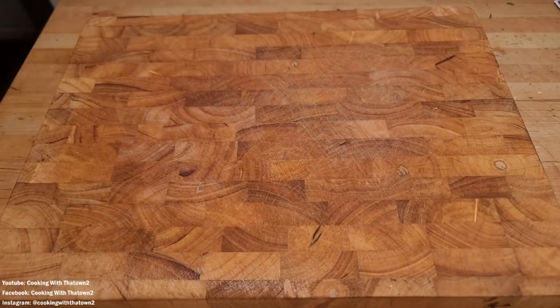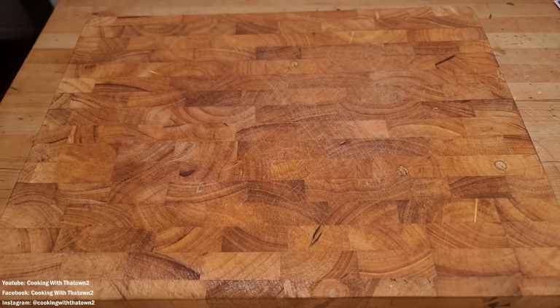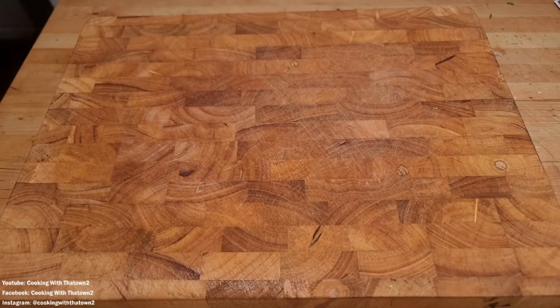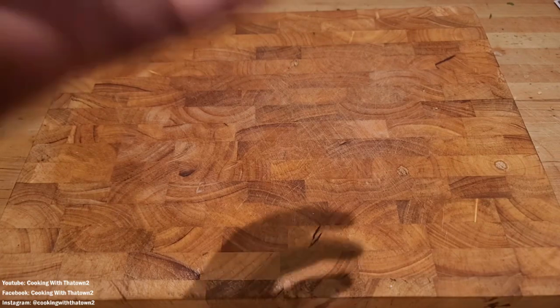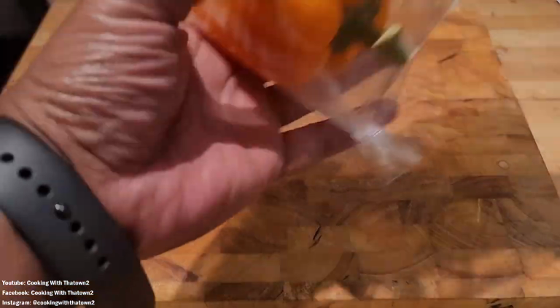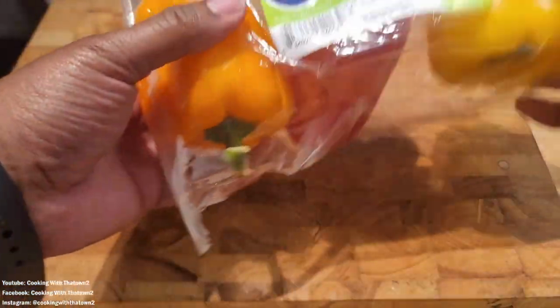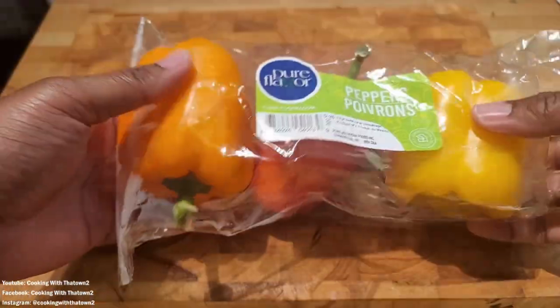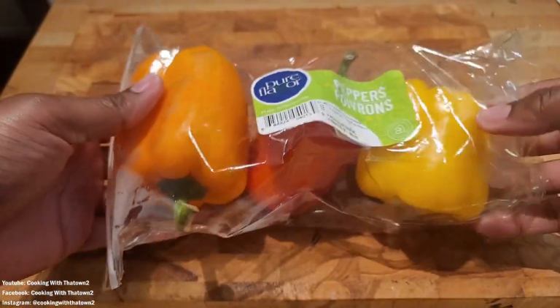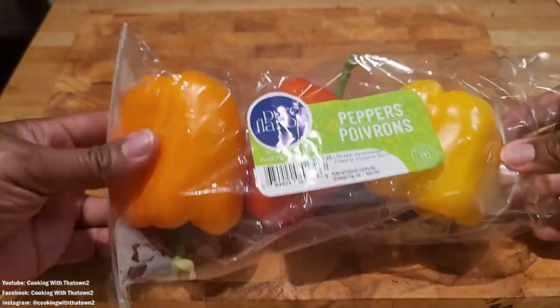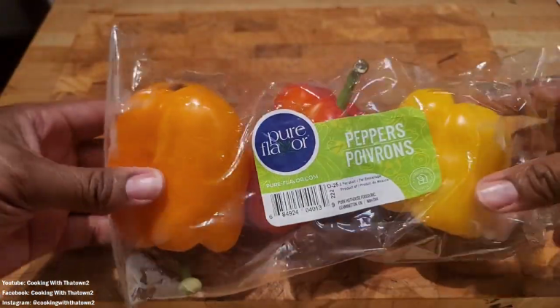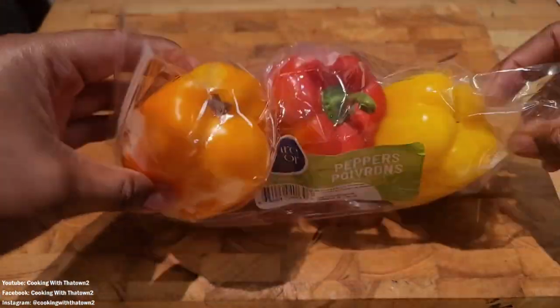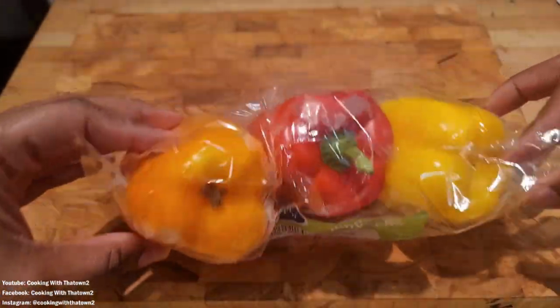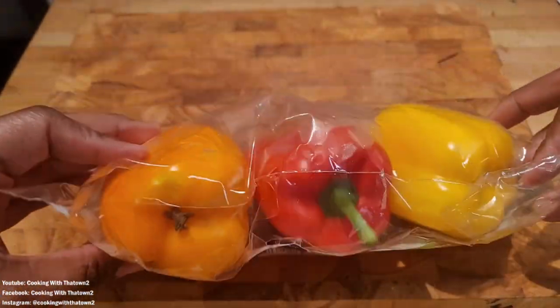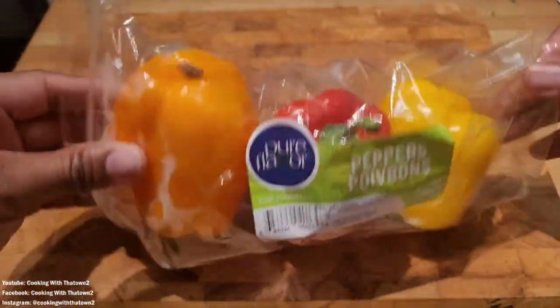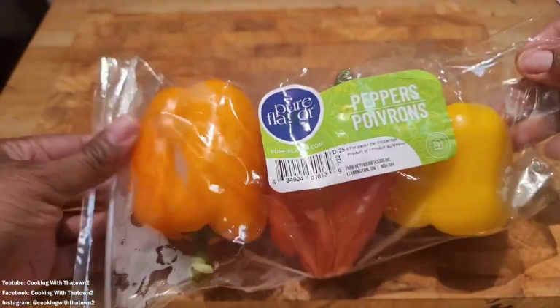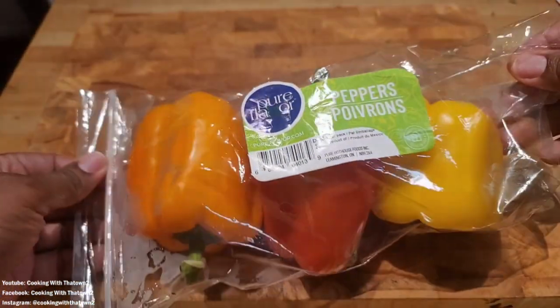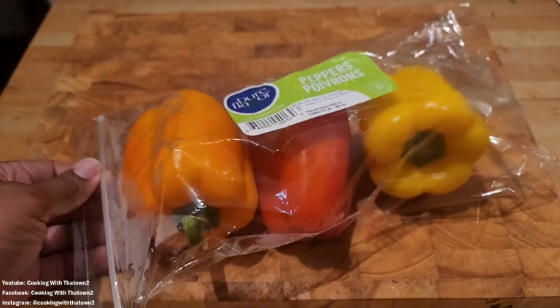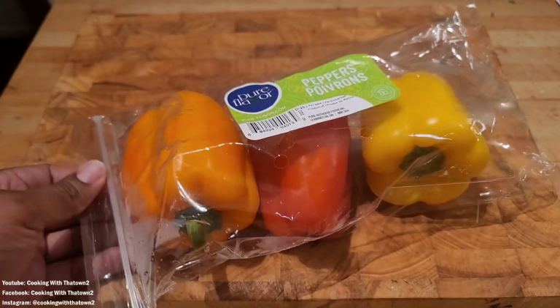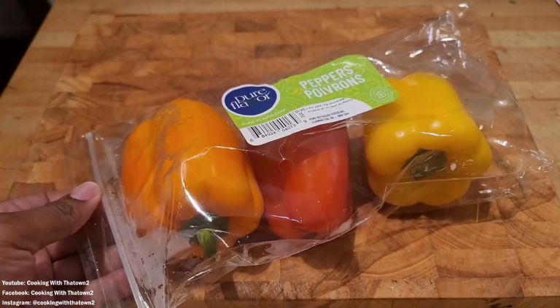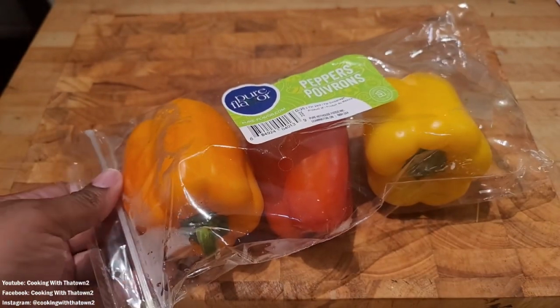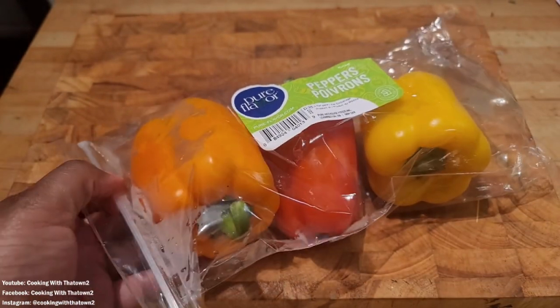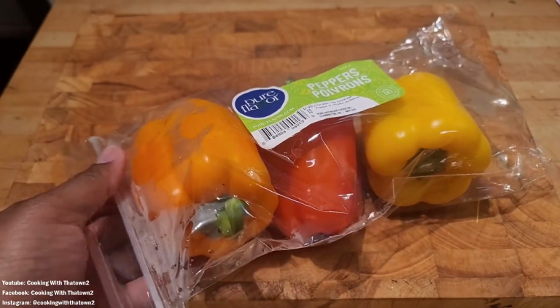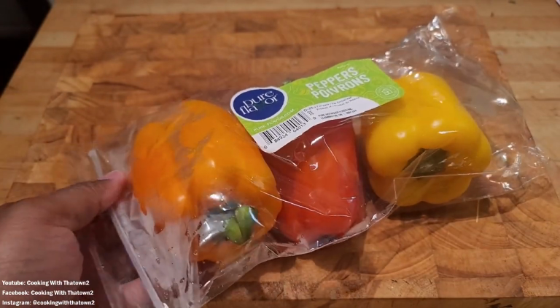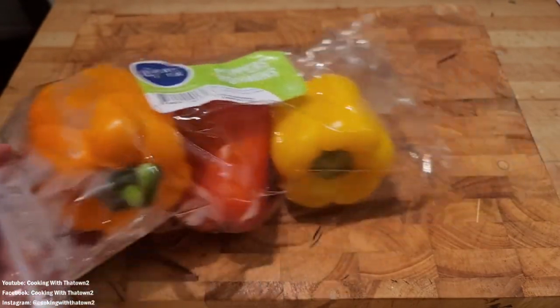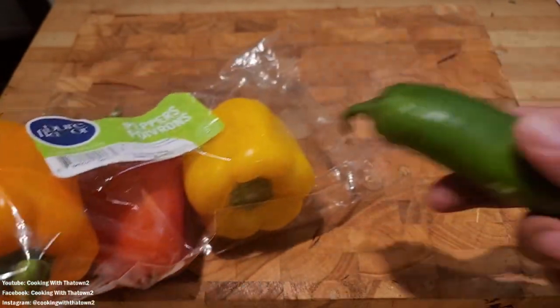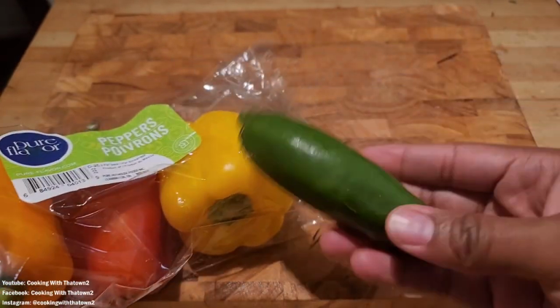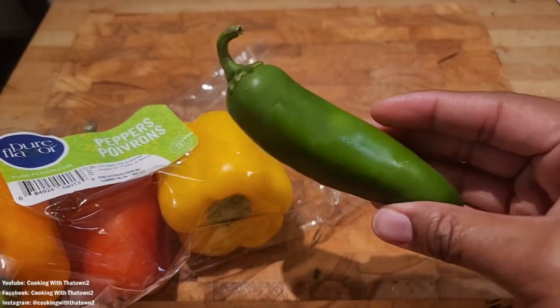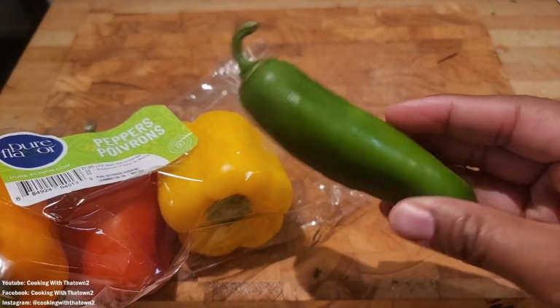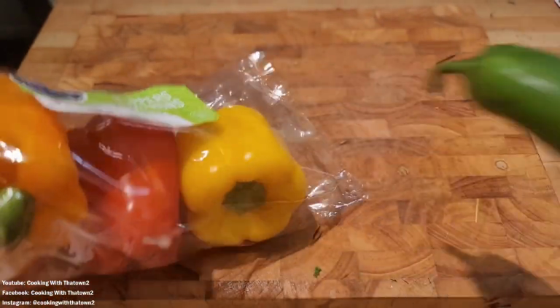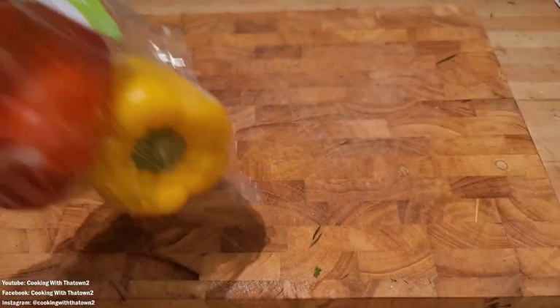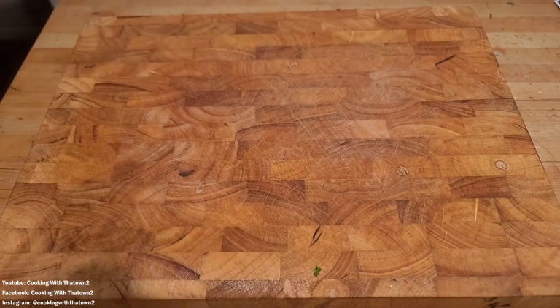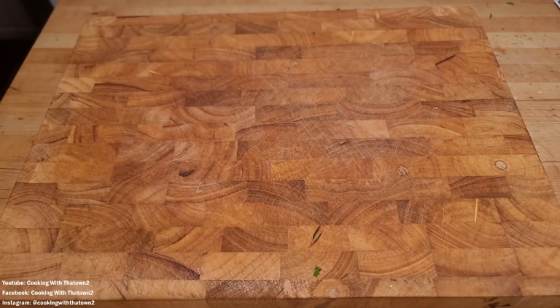Alright, to start off with this recipe we're going to be making a sandwich, and we're going to be using bell pepper as our base — basically a bell pepper sandwich.